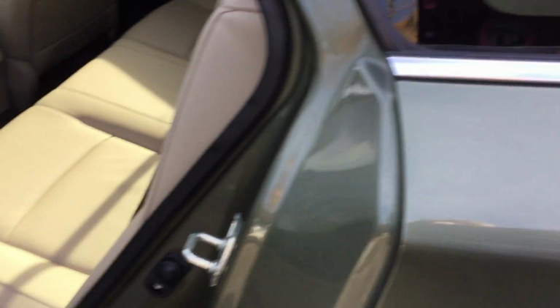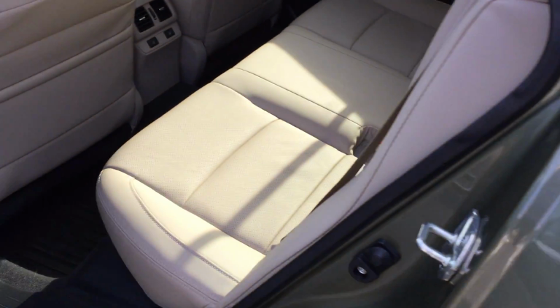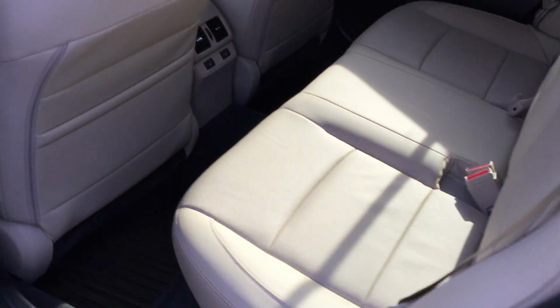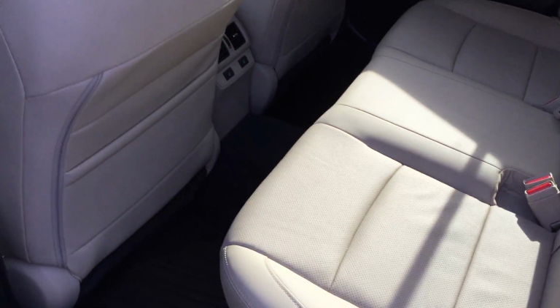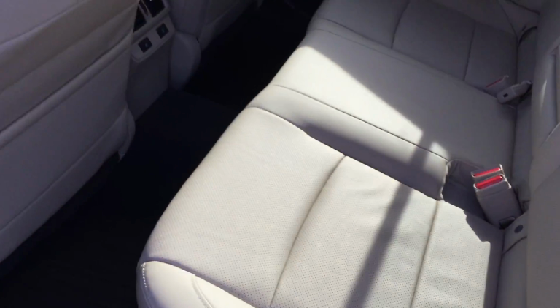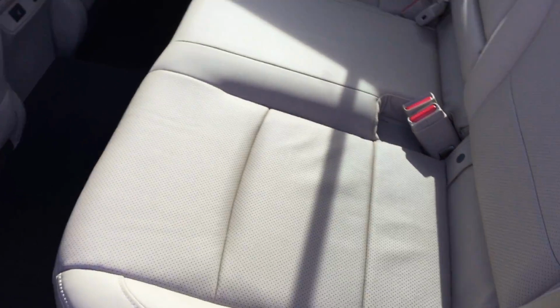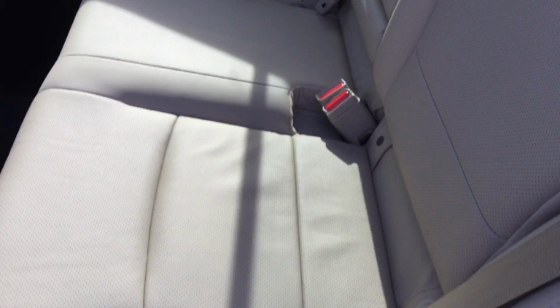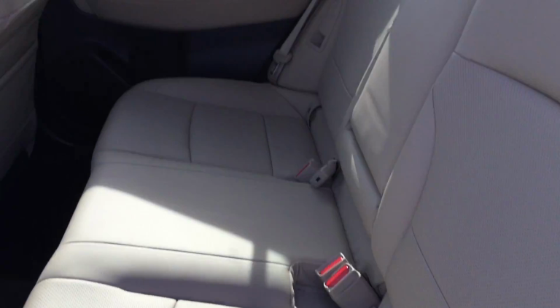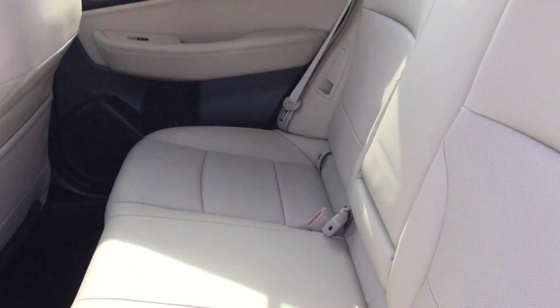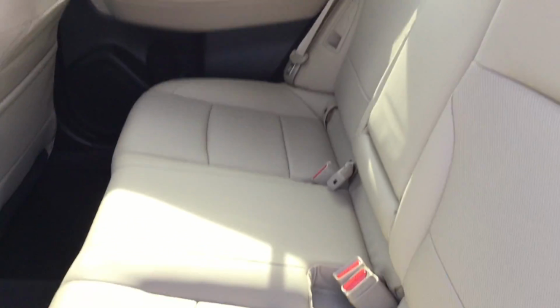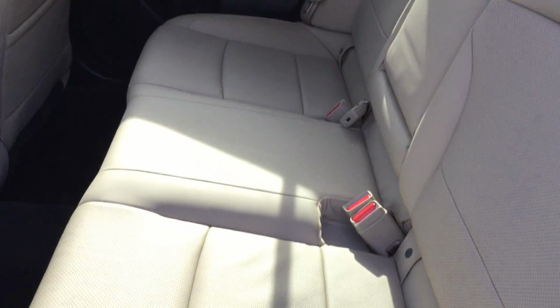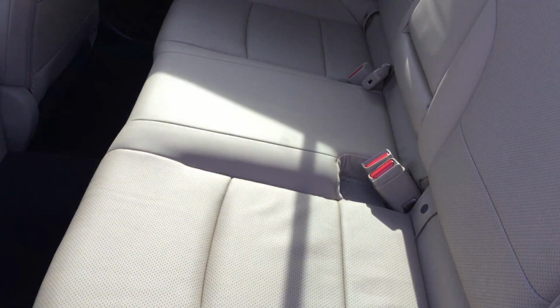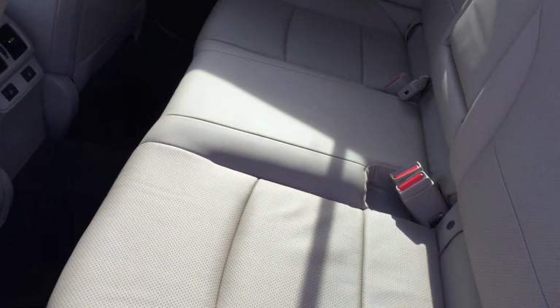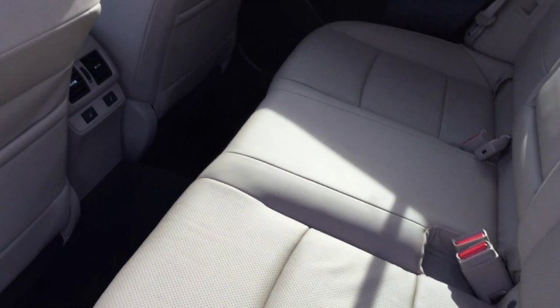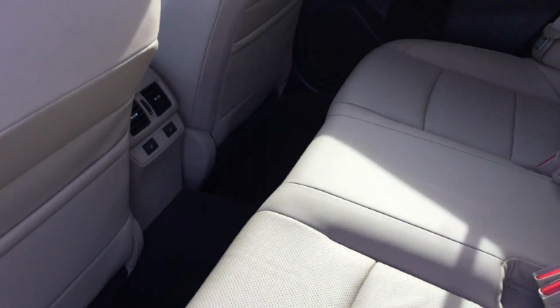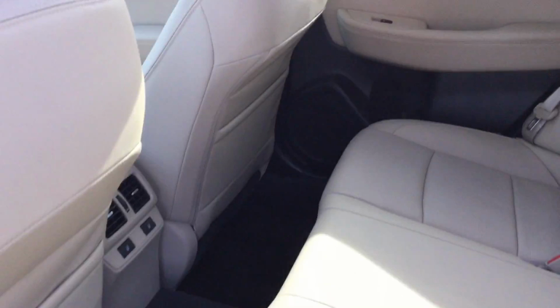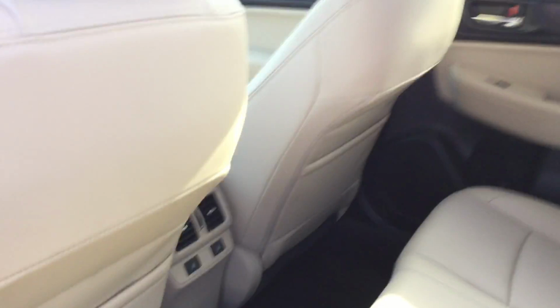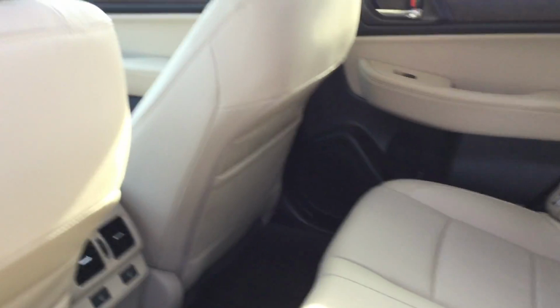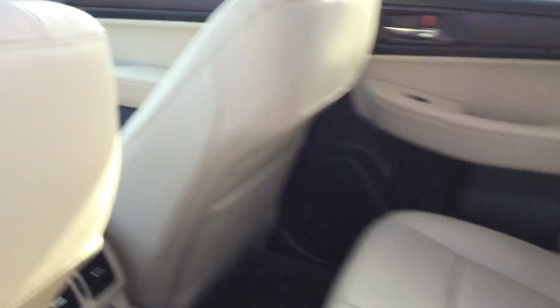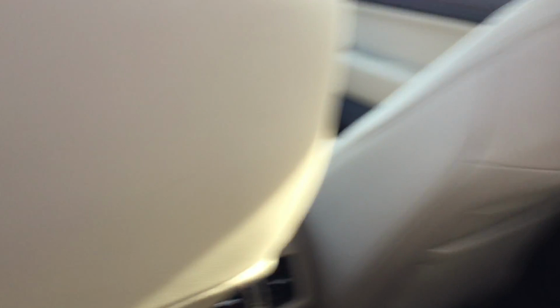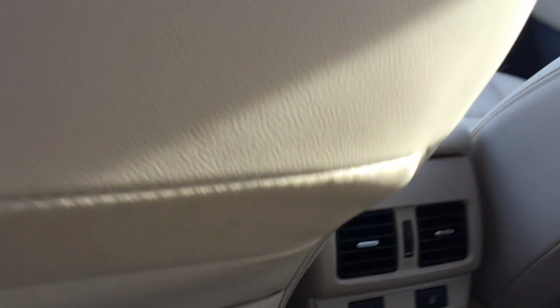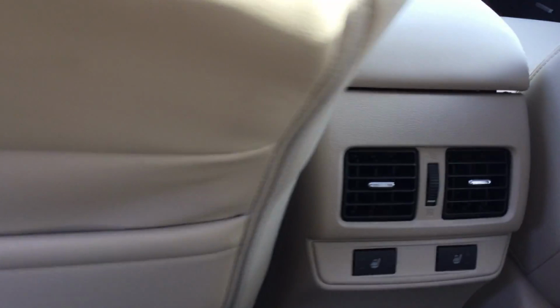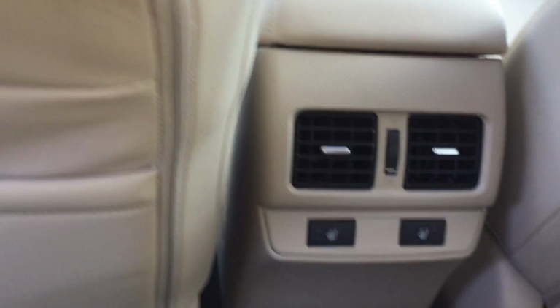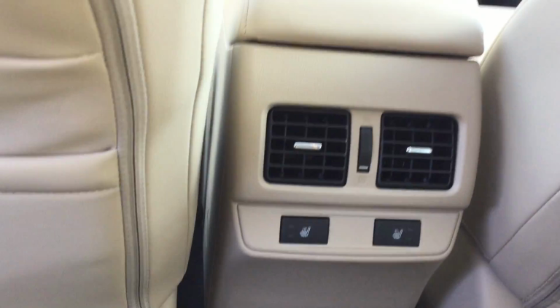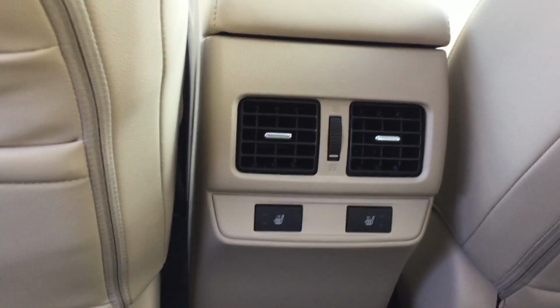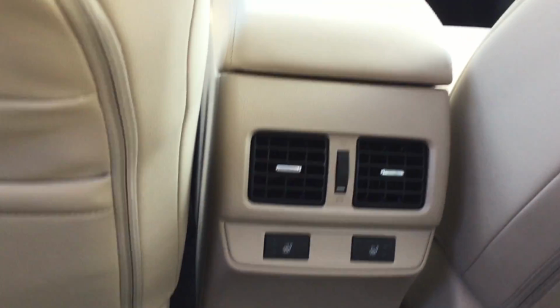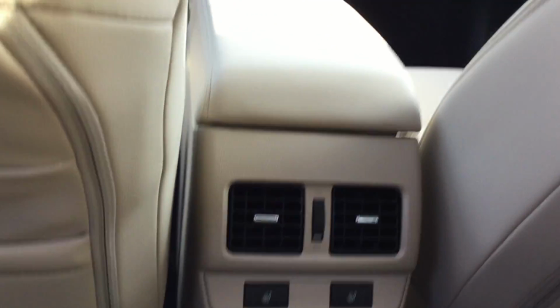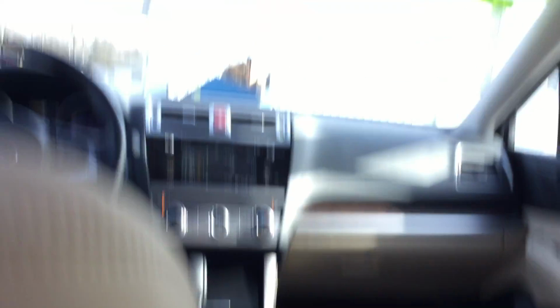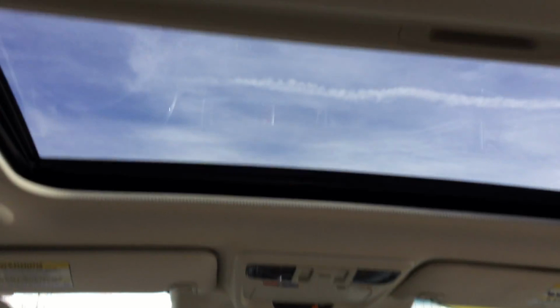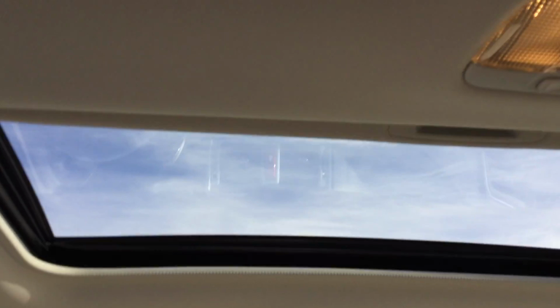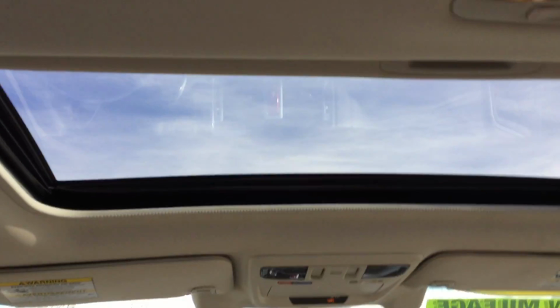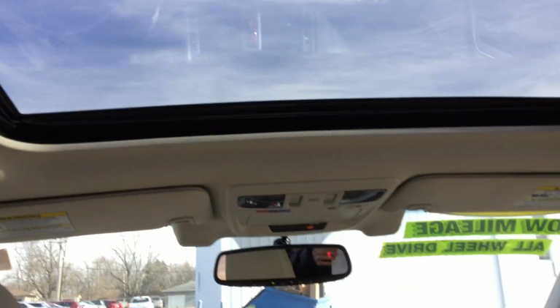Coming in, you have a gorgeous leather interior, very clean with enough room to fit all your passengers. You do have rear heated seats, and you also have a sunroof.